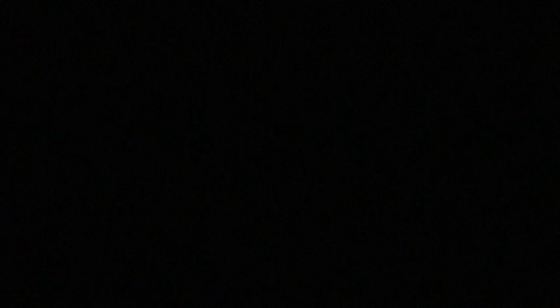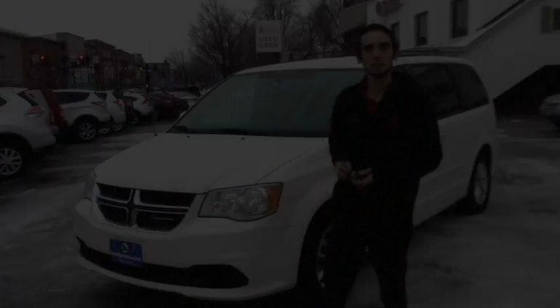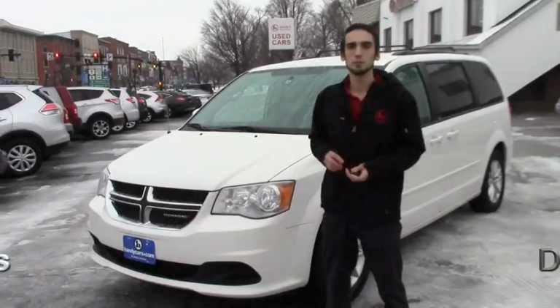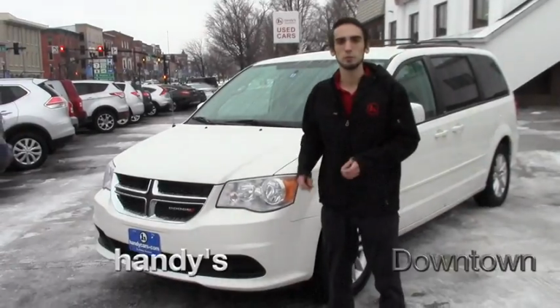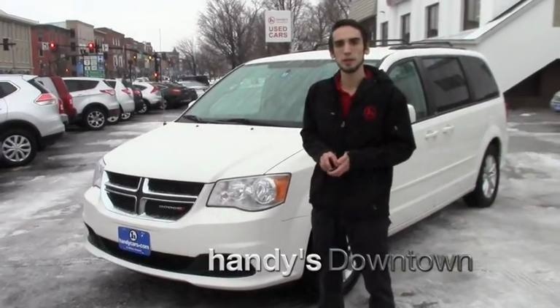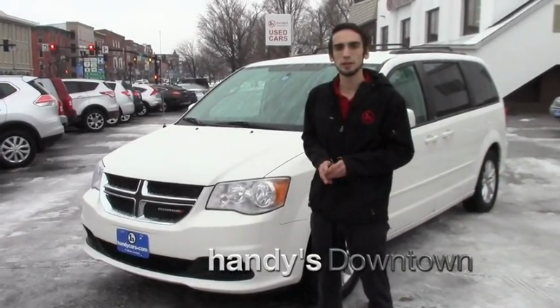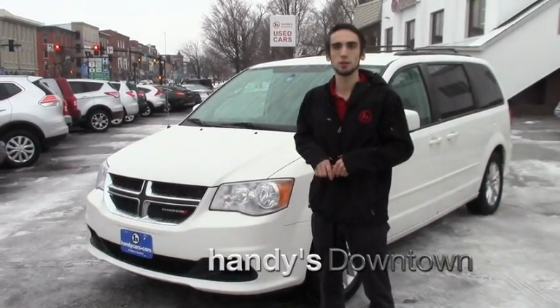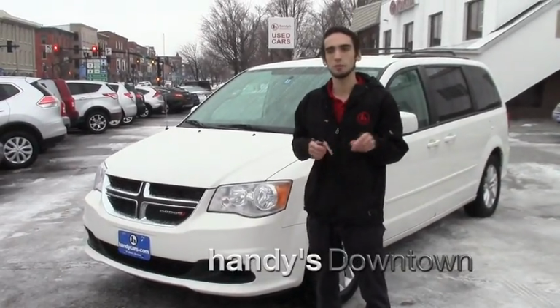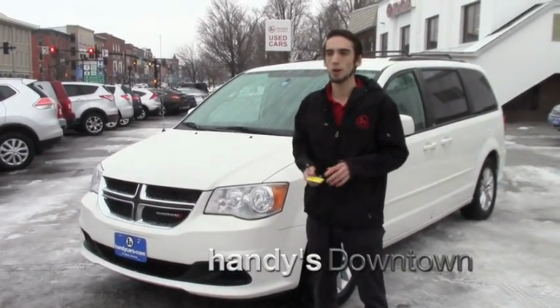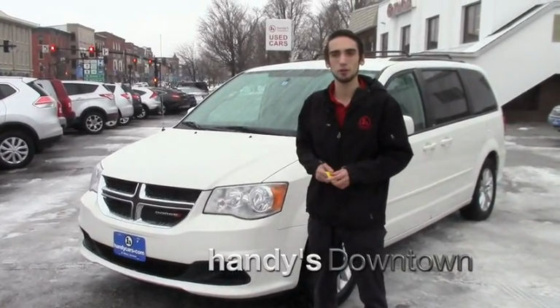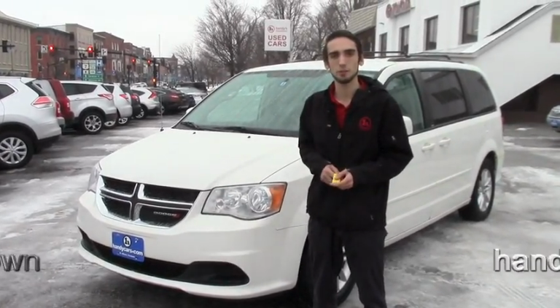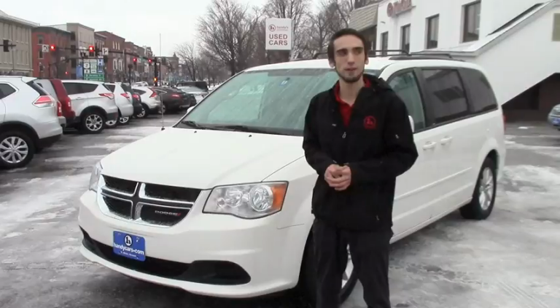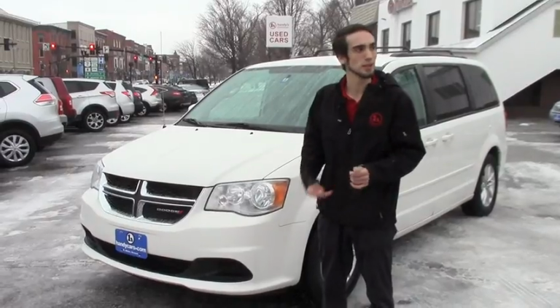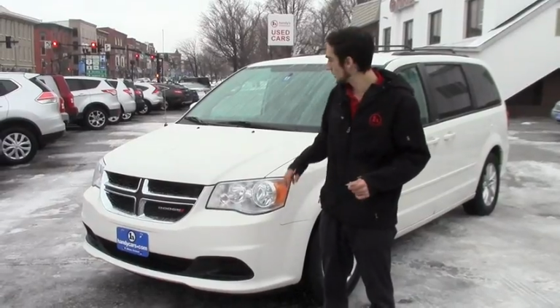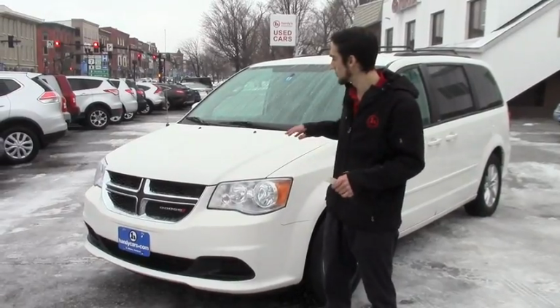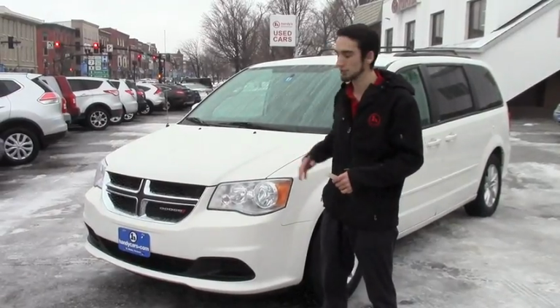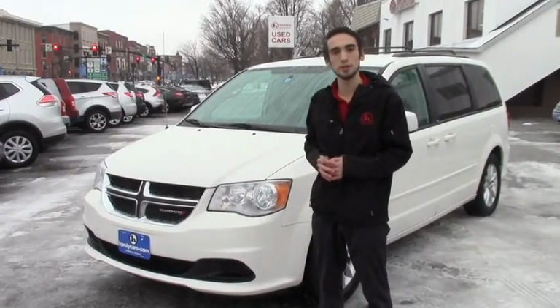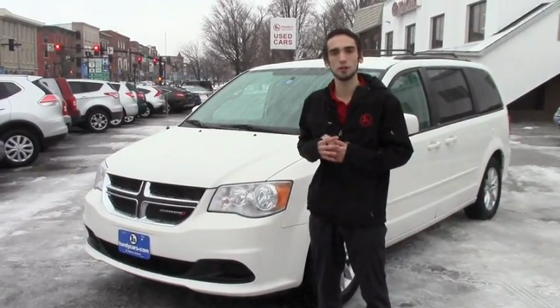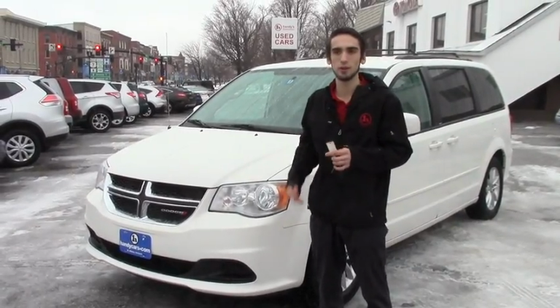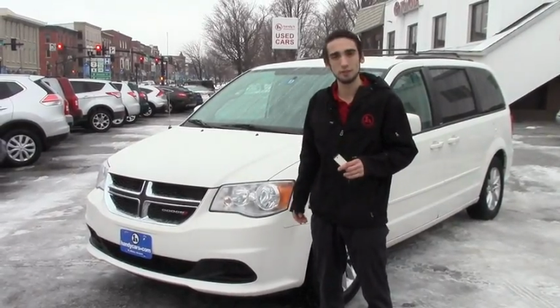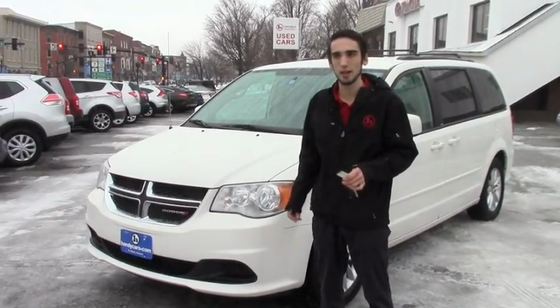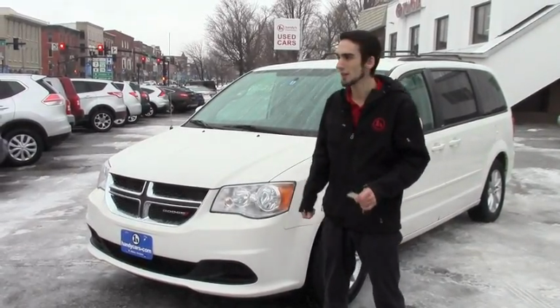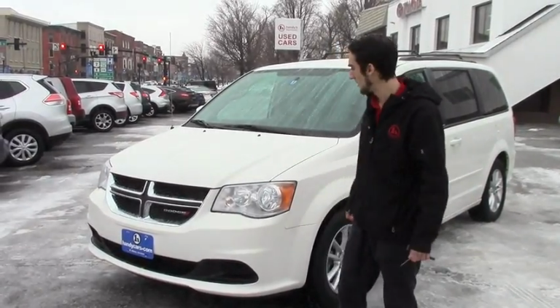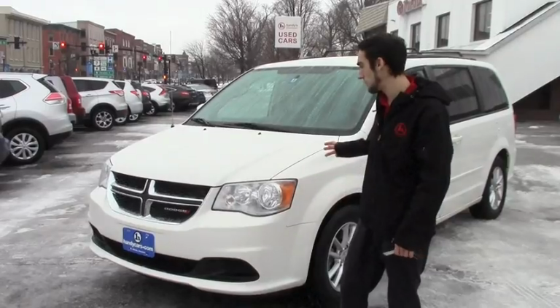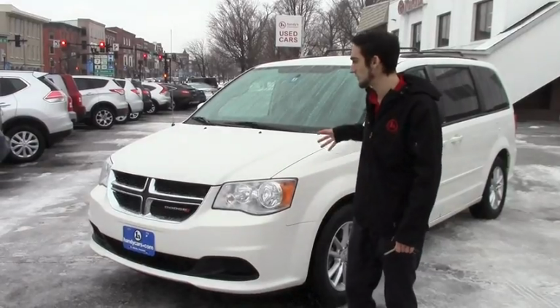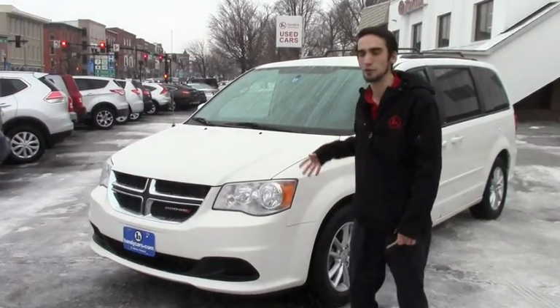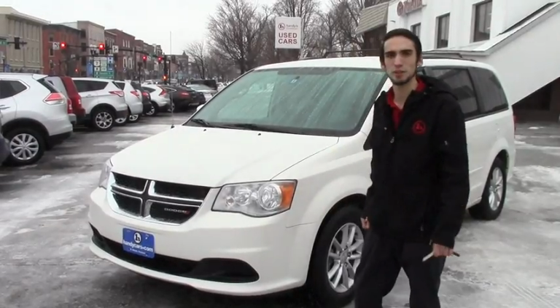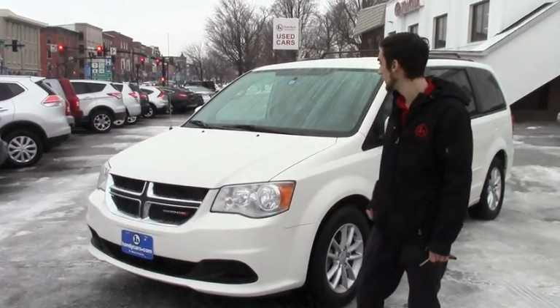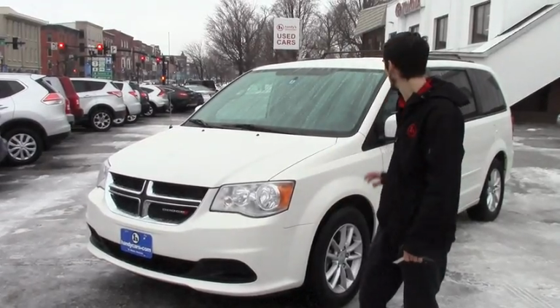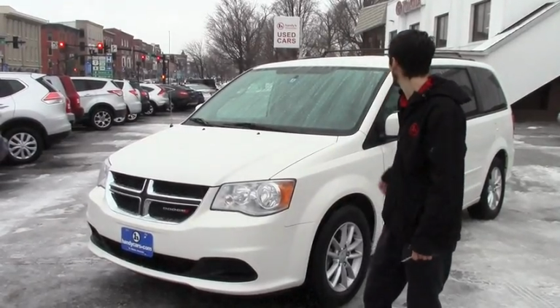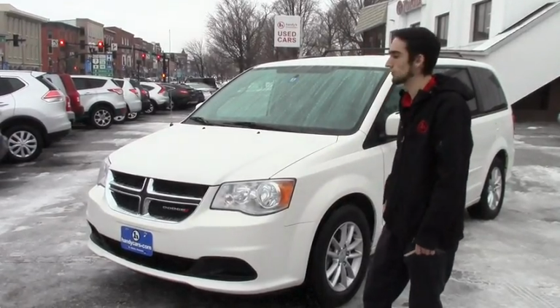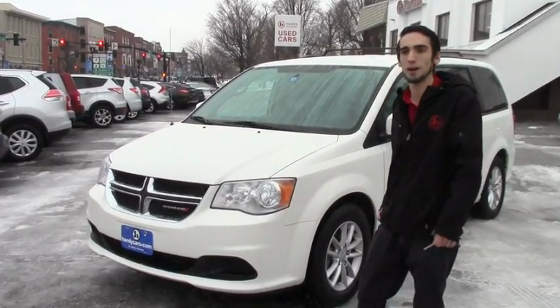Hello Adam, this is Matthew Wiemert from Handy Downtown. I know you came in a while ago looking at some of our vans. I just wanted to show you this 2013 Dodge Grand Caravan we got in — higher mileage but at a great price point, and it's in really good condition for the mileage.